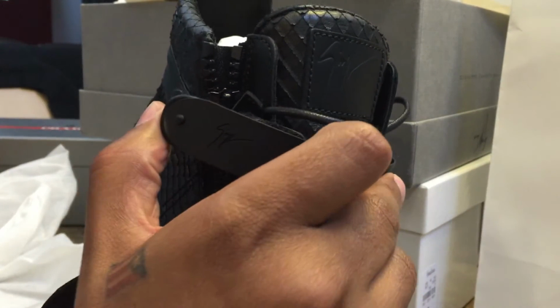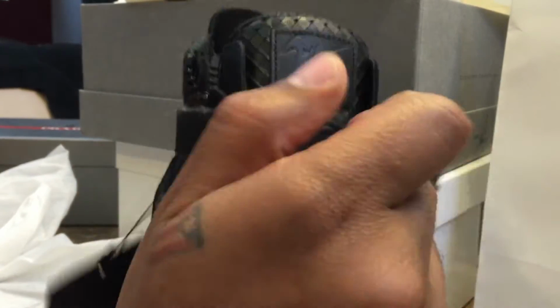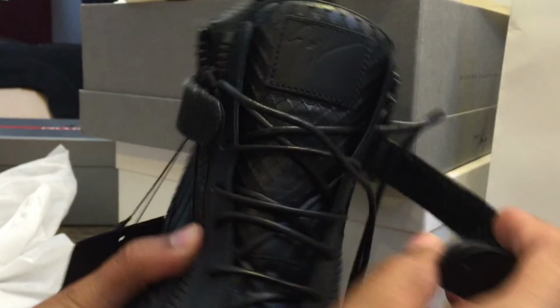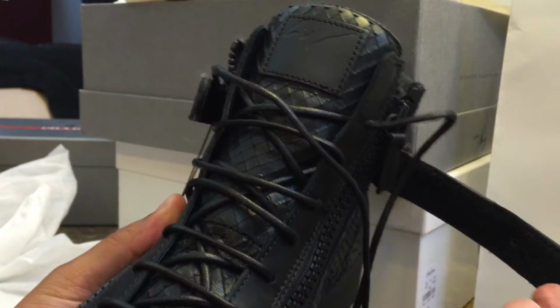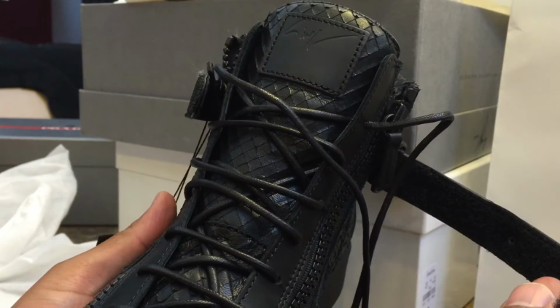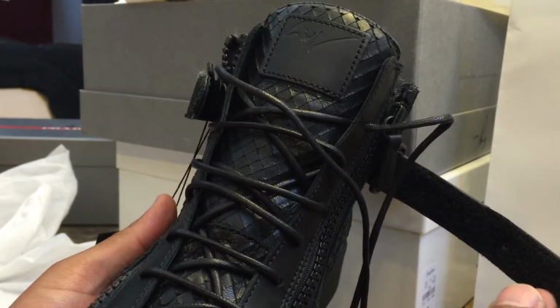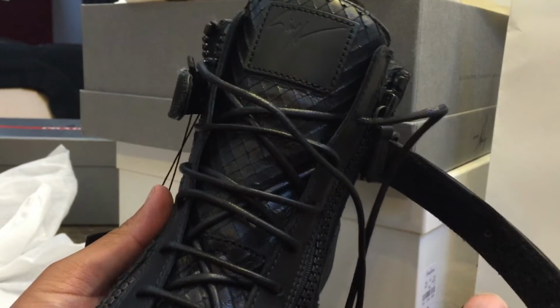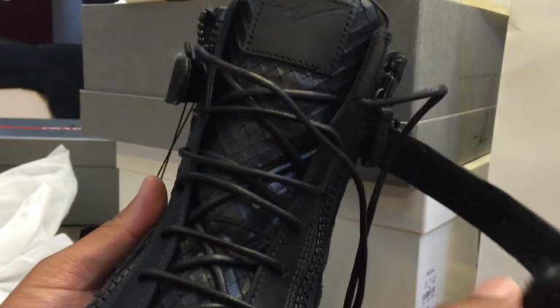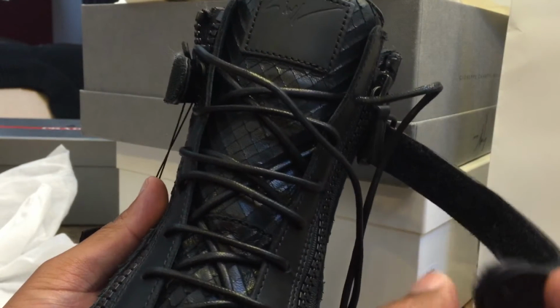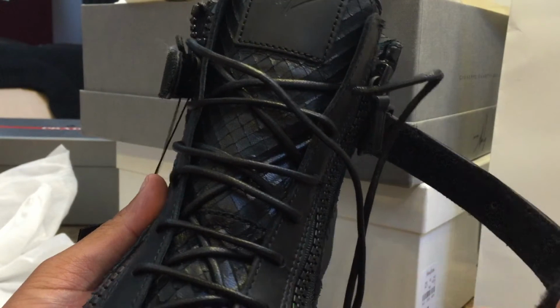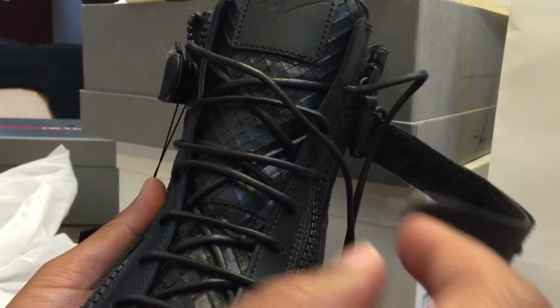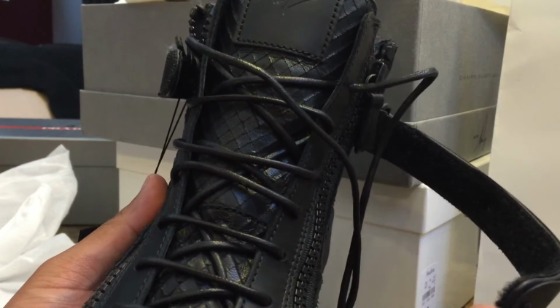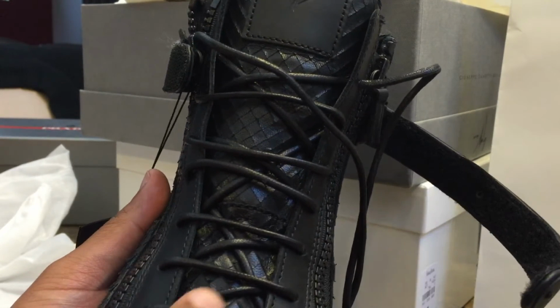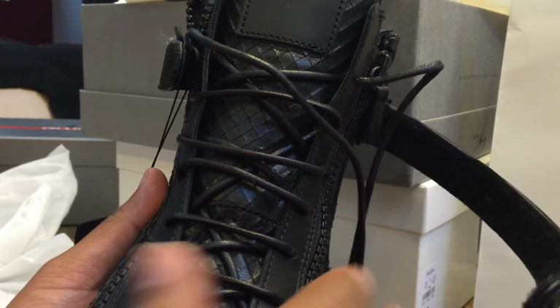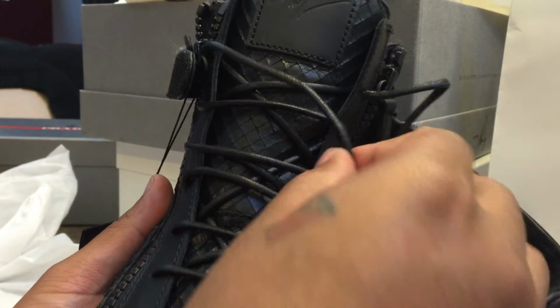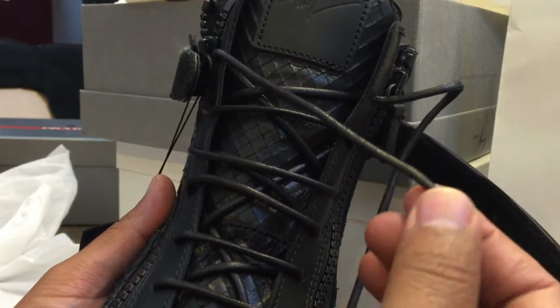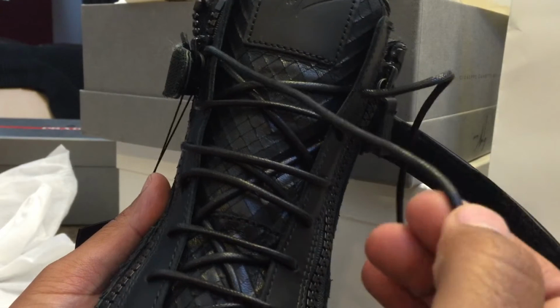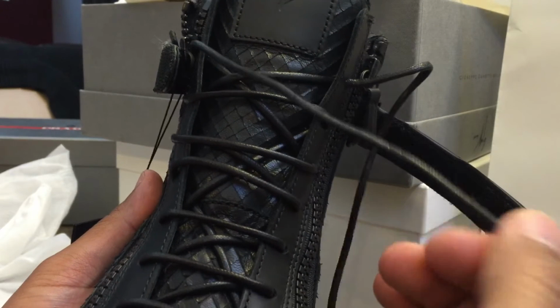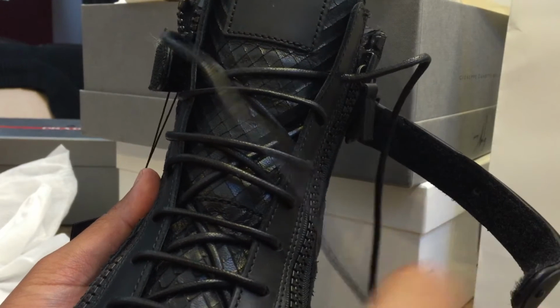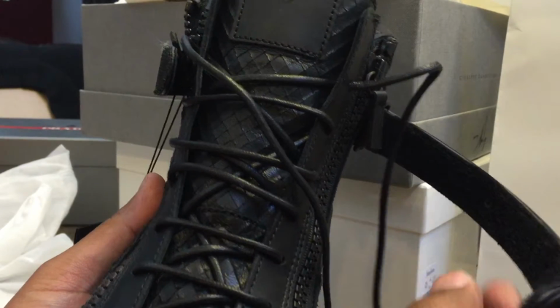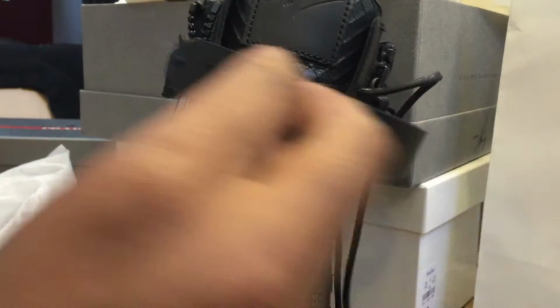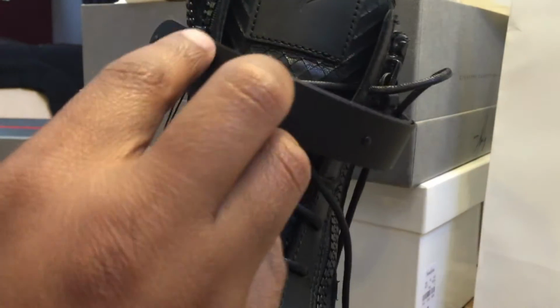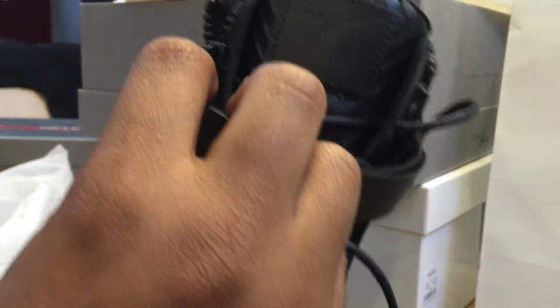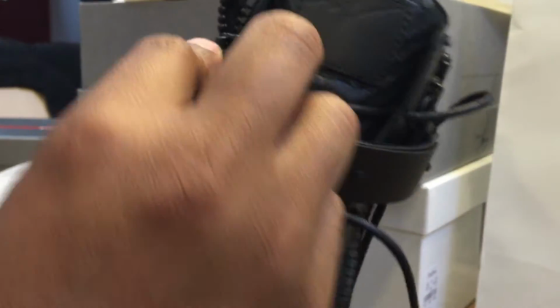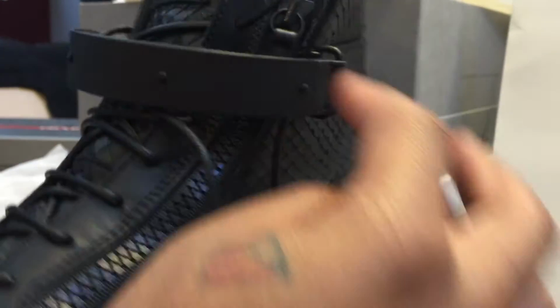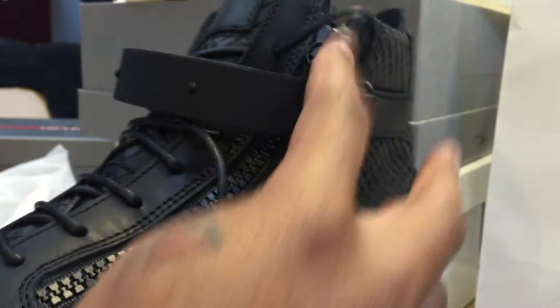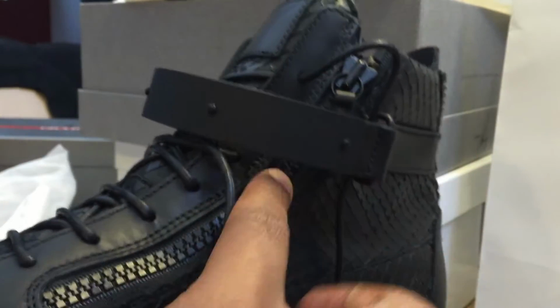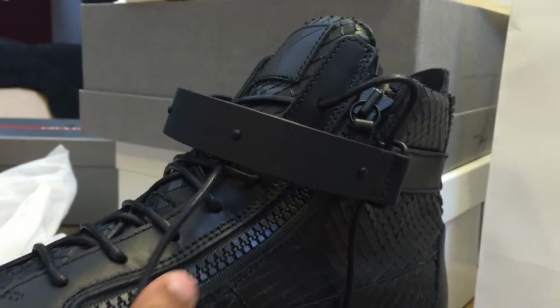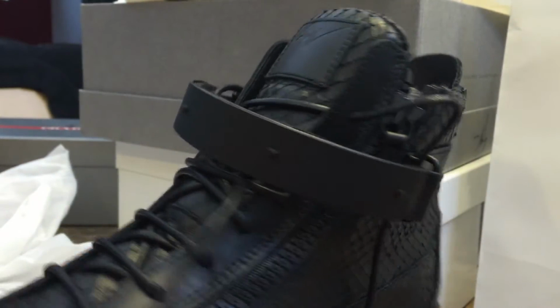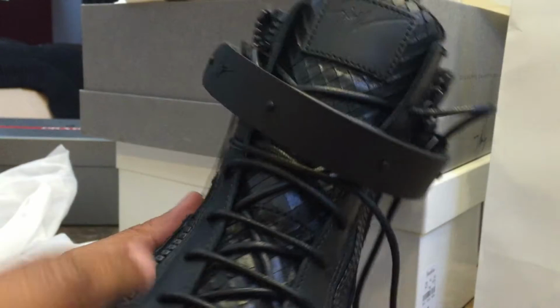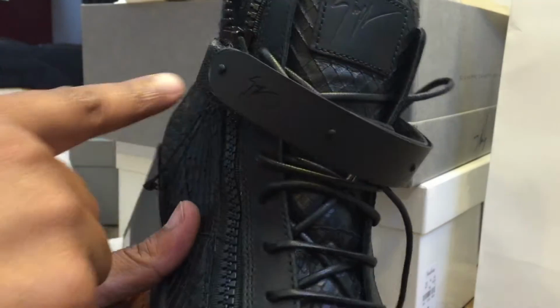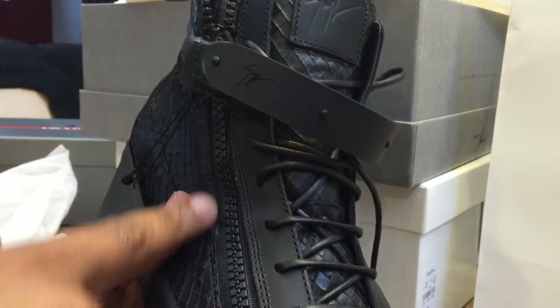The strap is not adjustable, it's just there for looks. Got round wax laces, double zippers — most Giuseppes all have that.